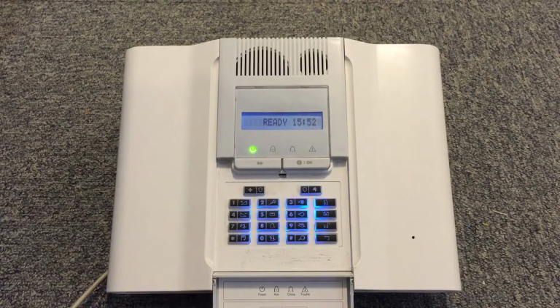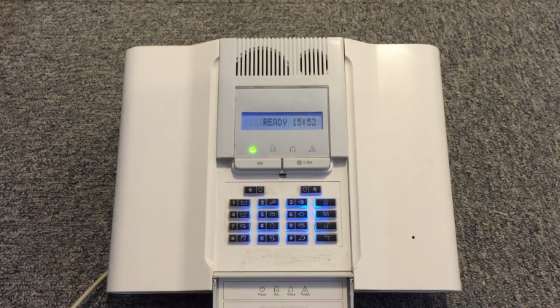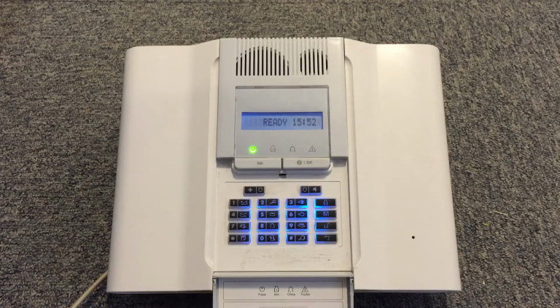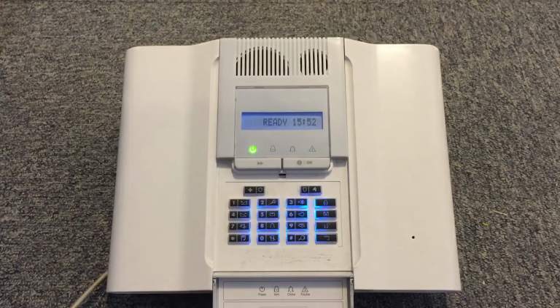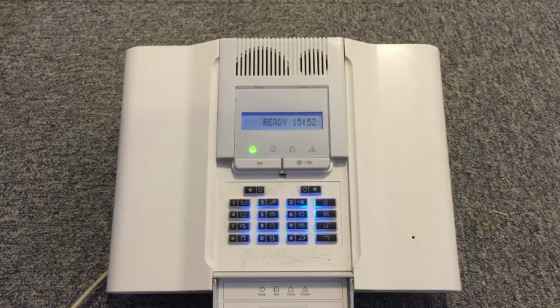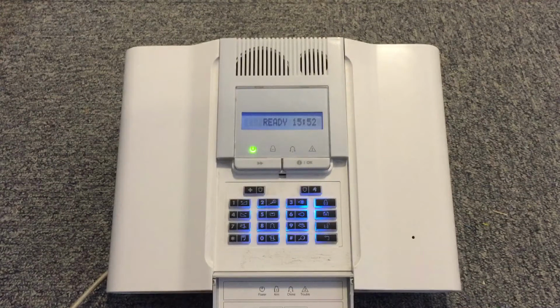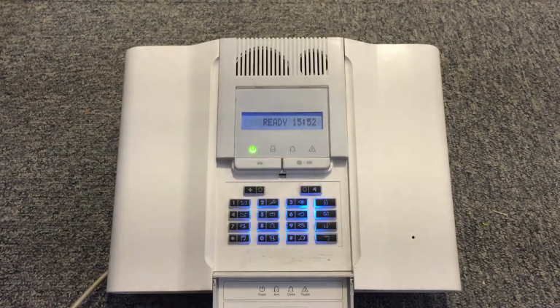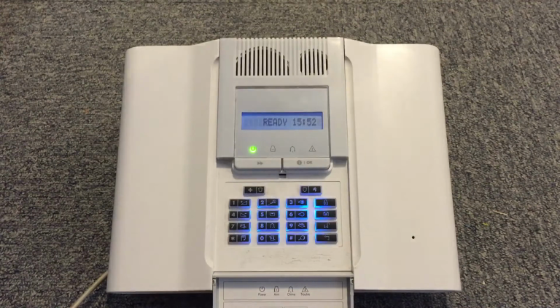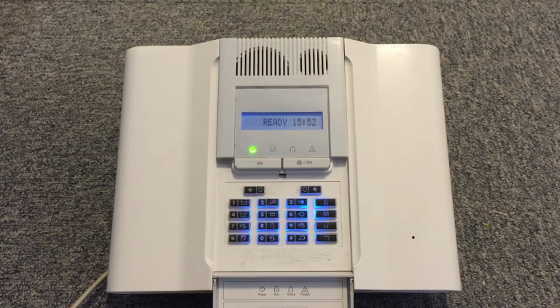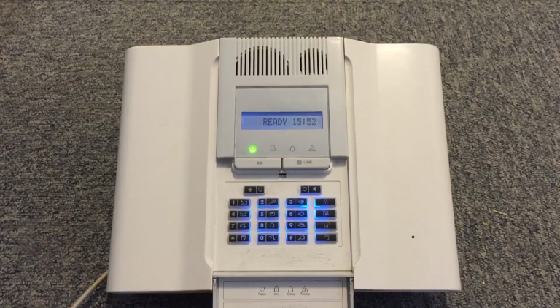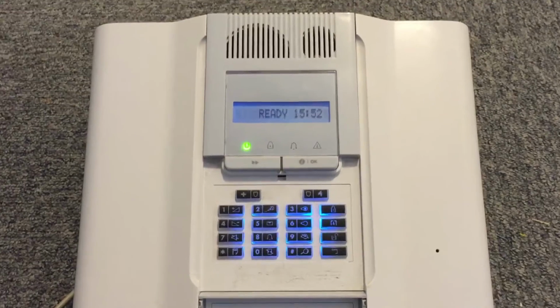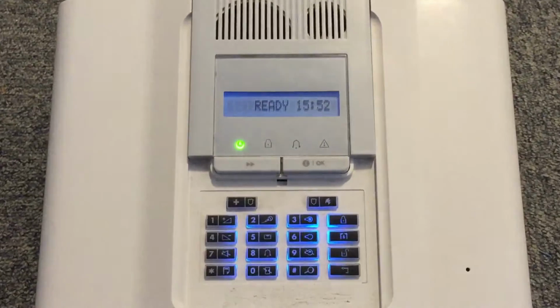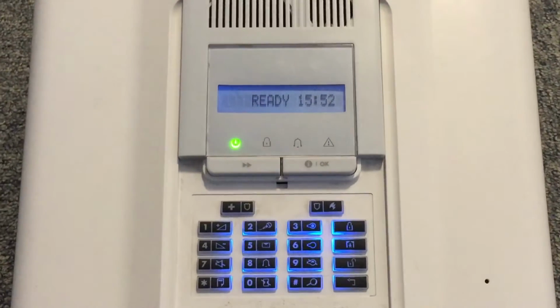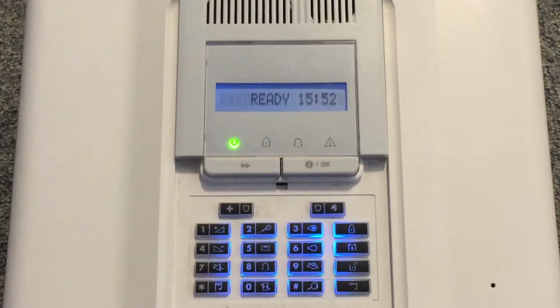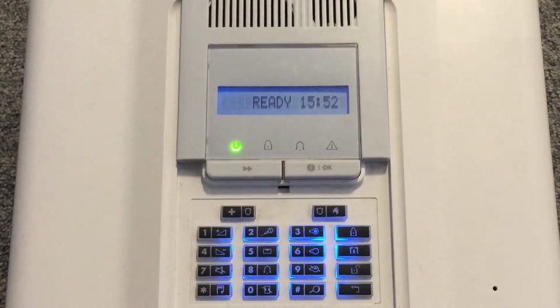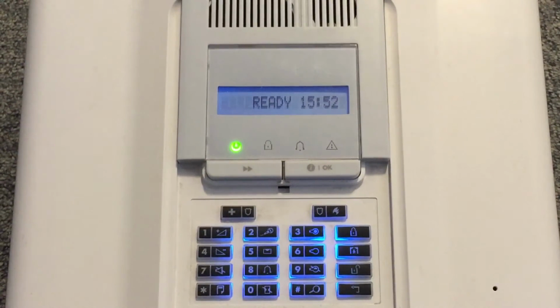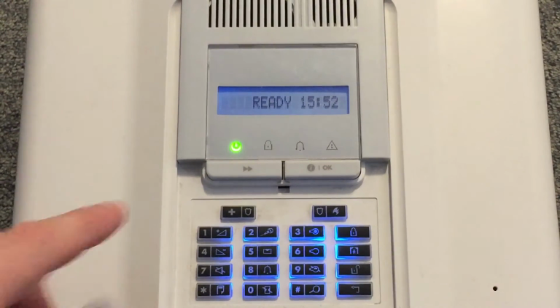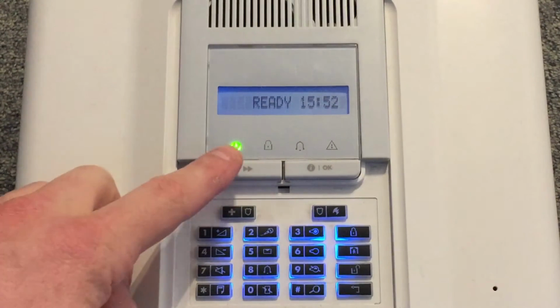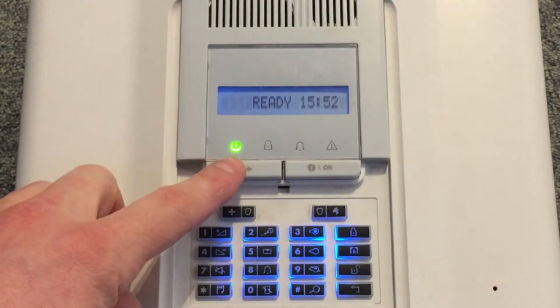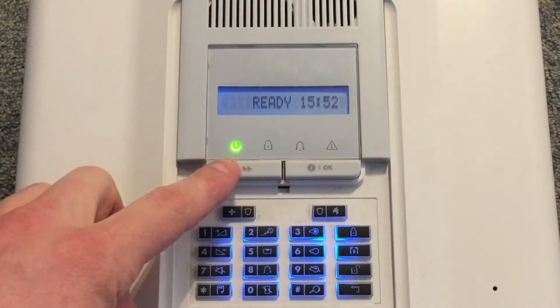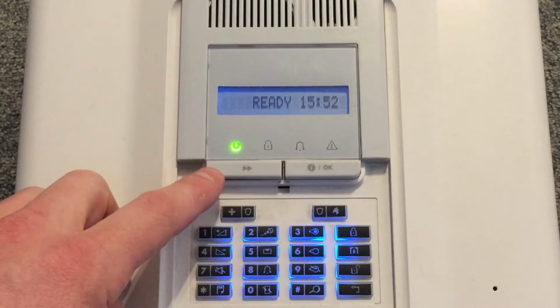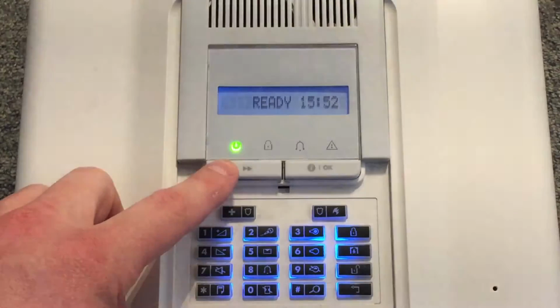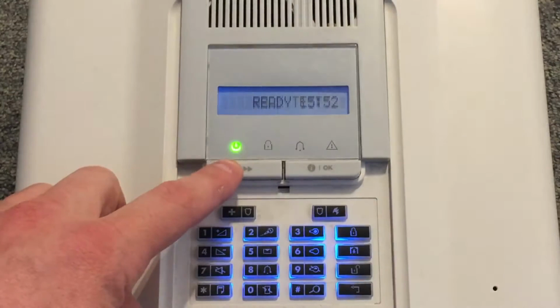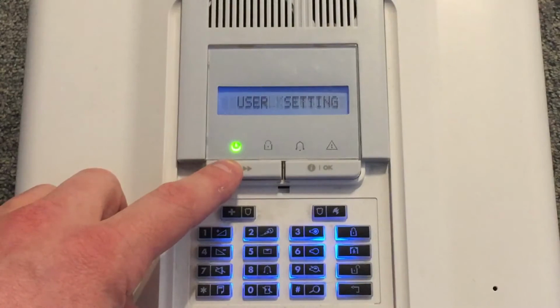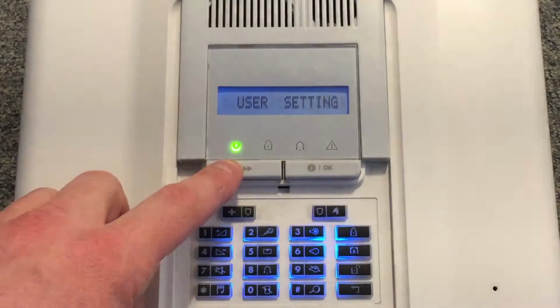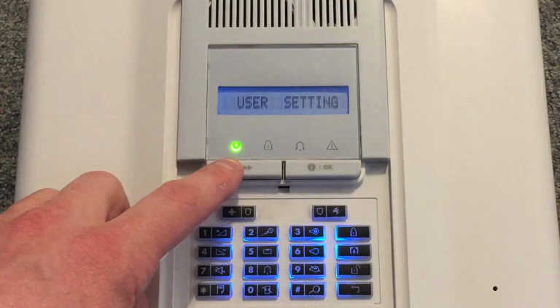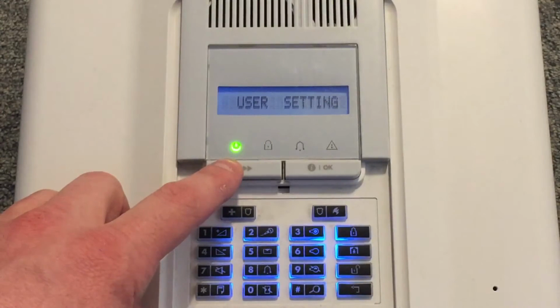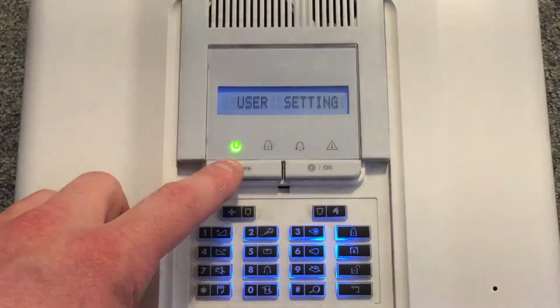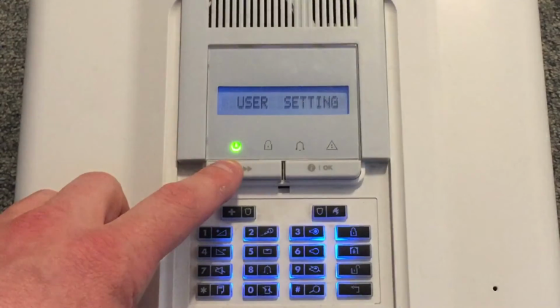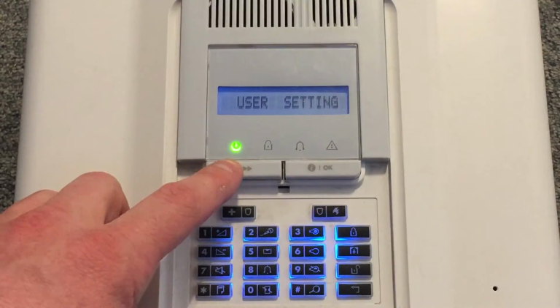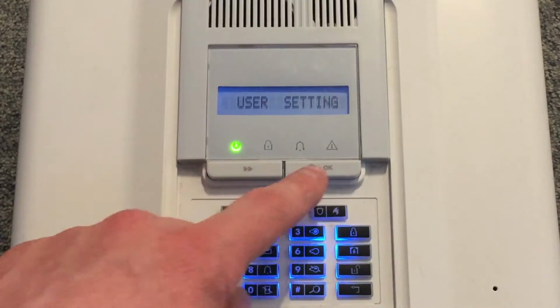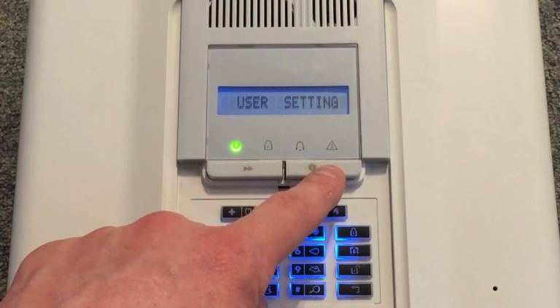How to change the code on your PowerMax Complete. First of all, press this button here twice until you see user settings. You then press OK.